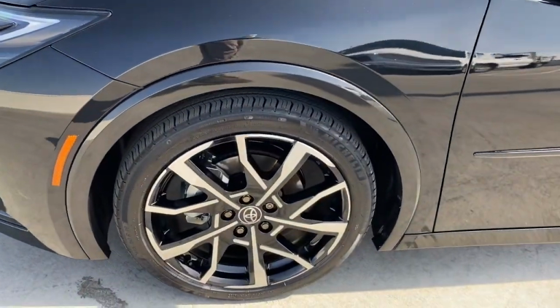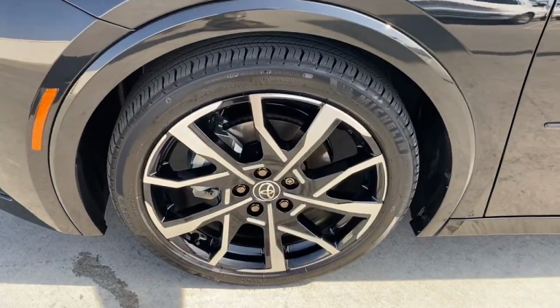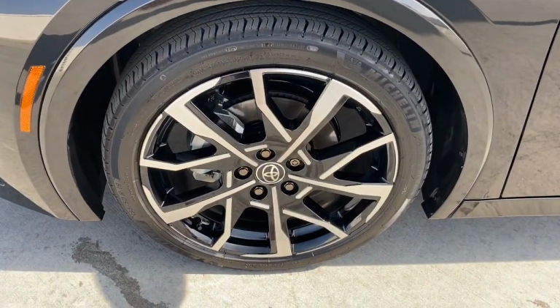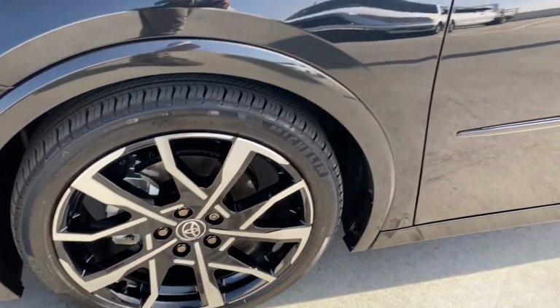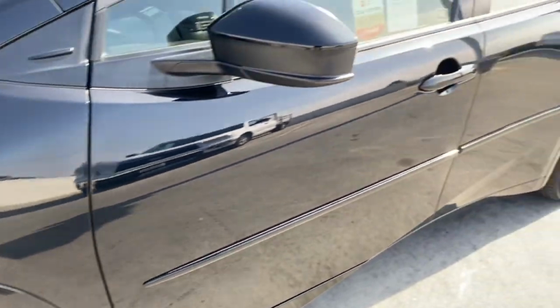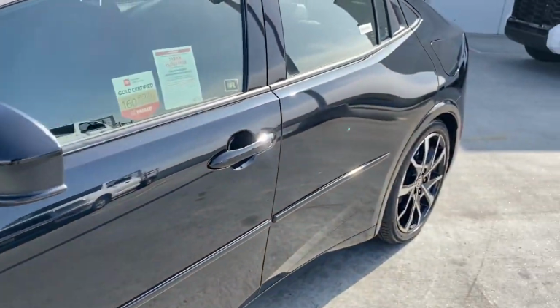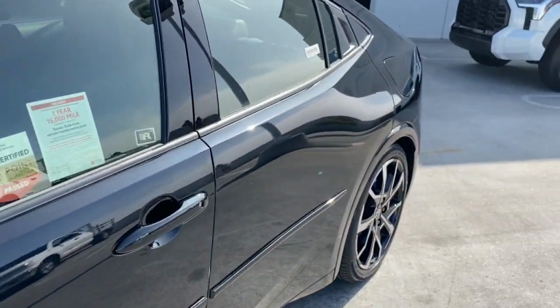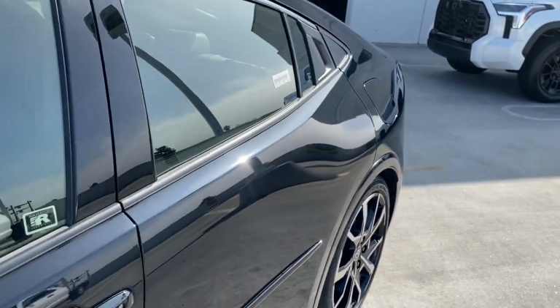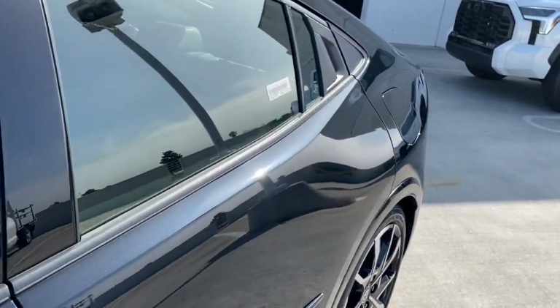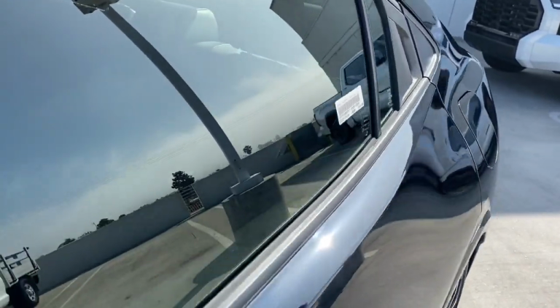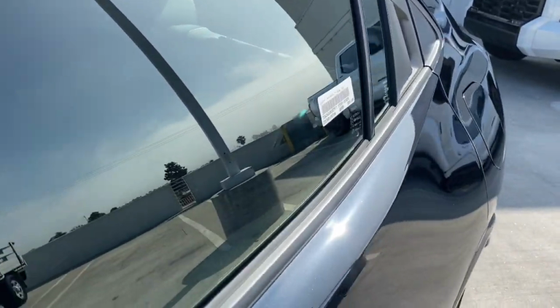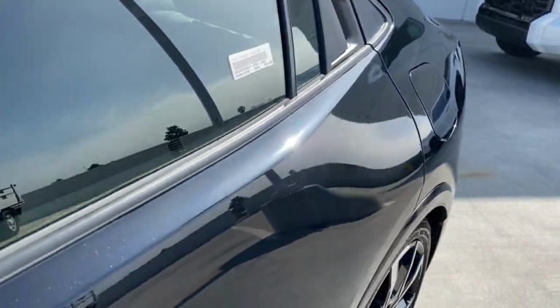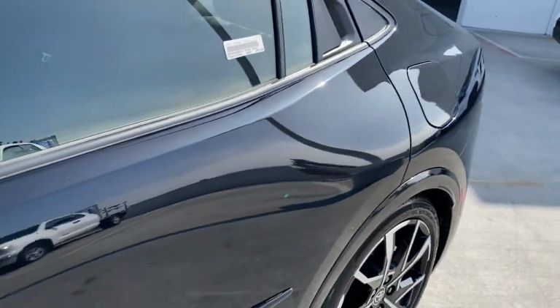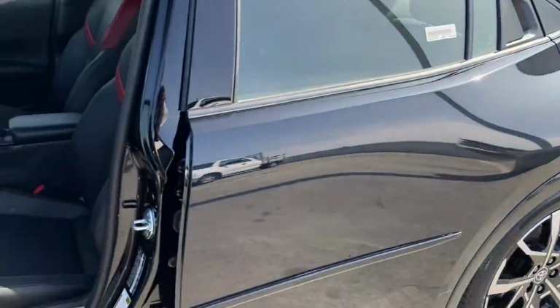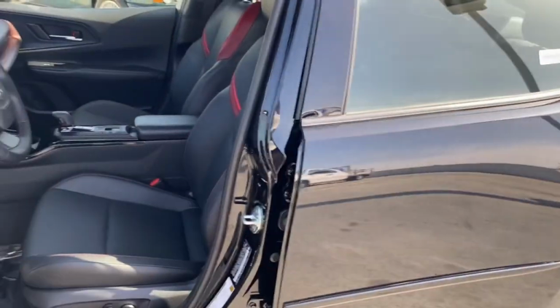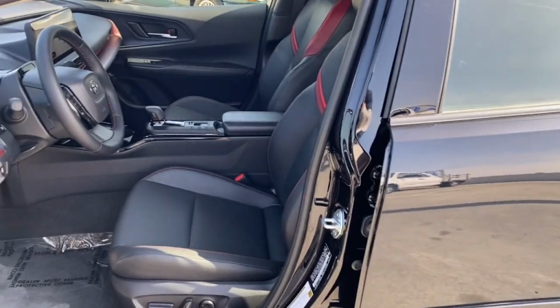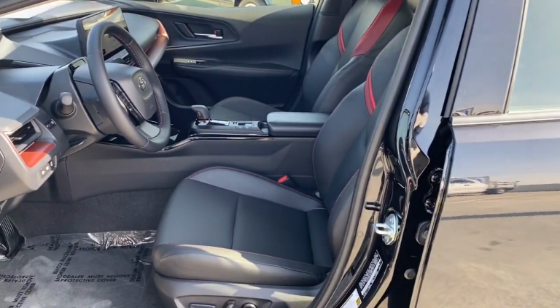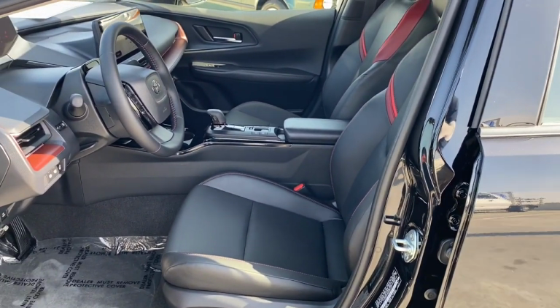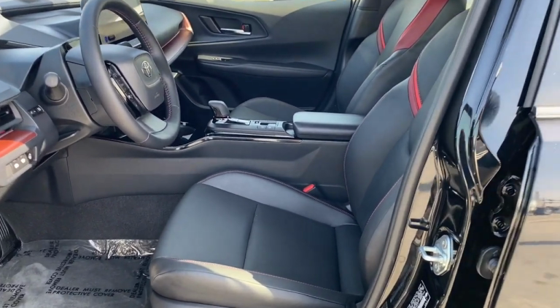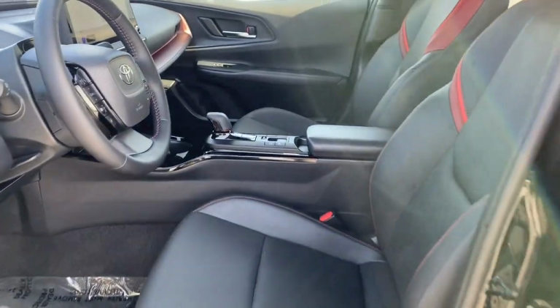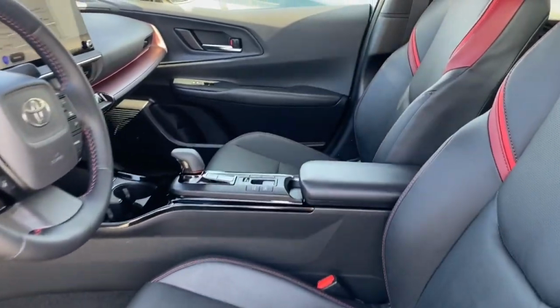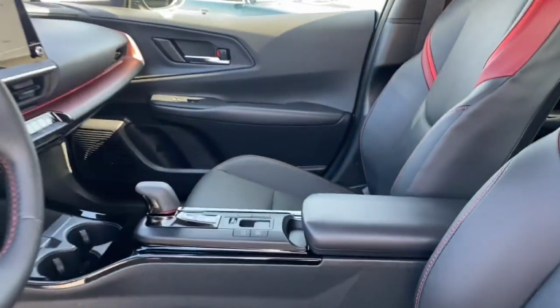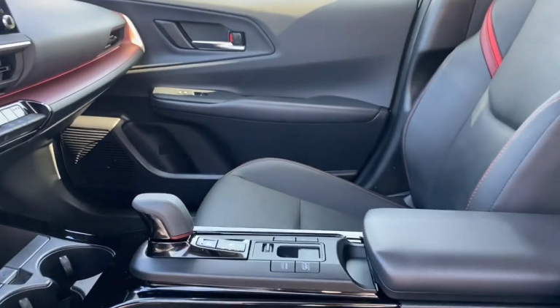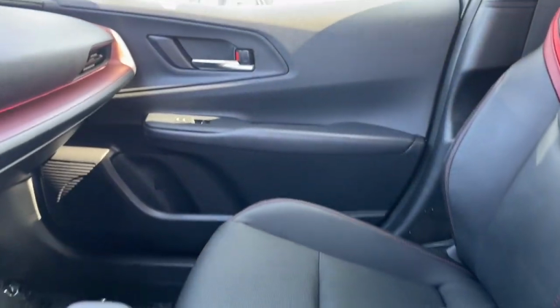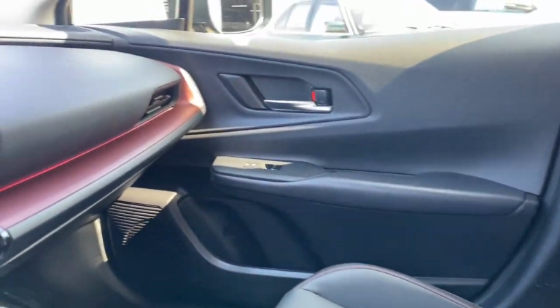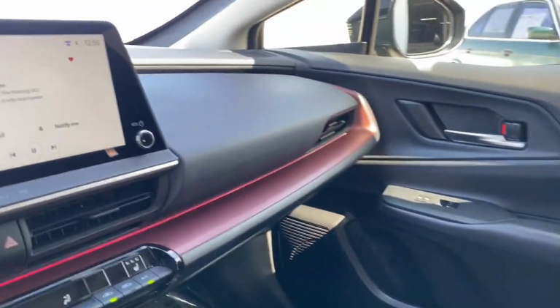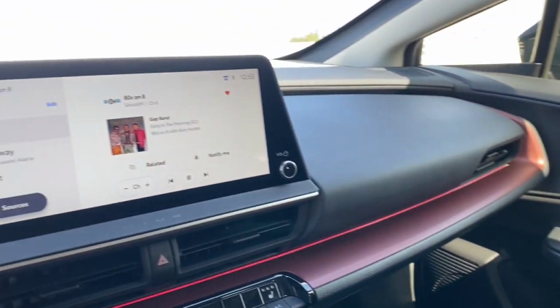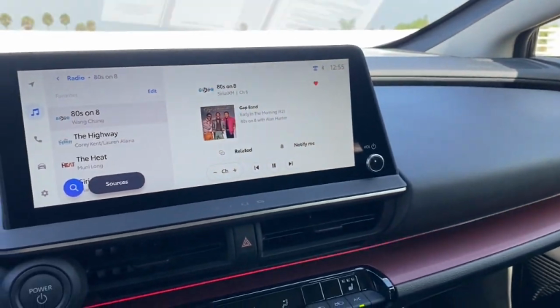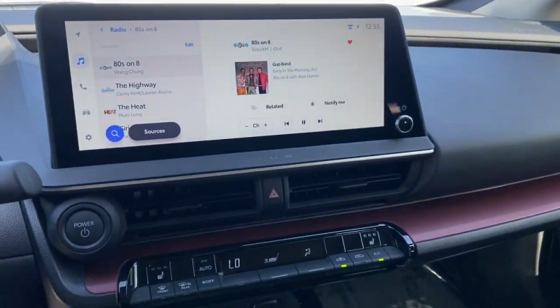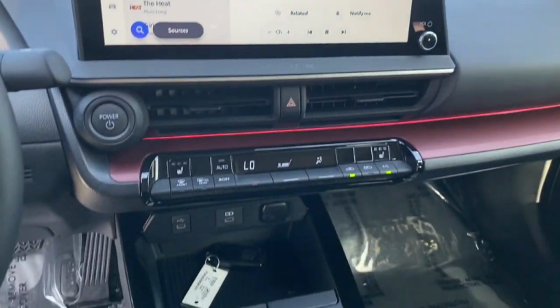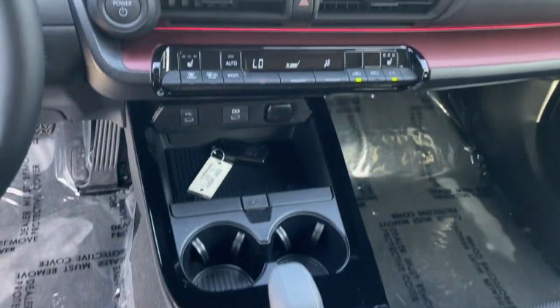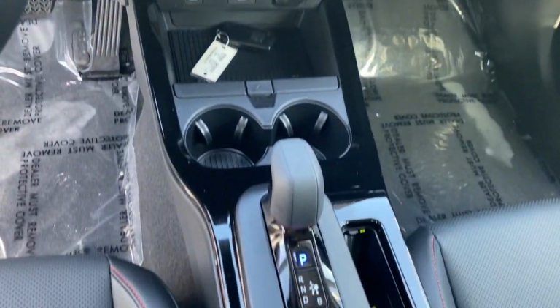Heated steering wheel, intelligent auto on-off high beams, touch screen infotainment system, pre-collision system, lane departure warning, keyless entry, navigation system, backup camera, lane keeping assist, remote engine start.